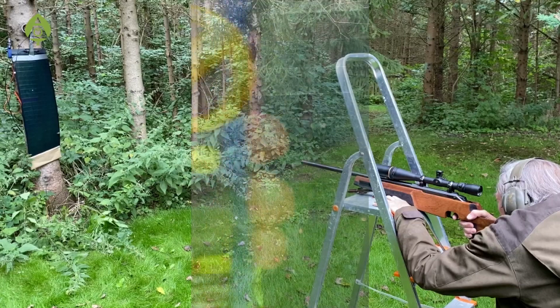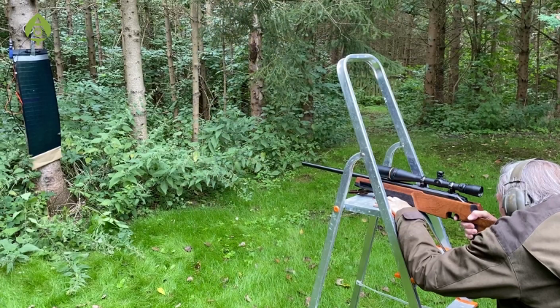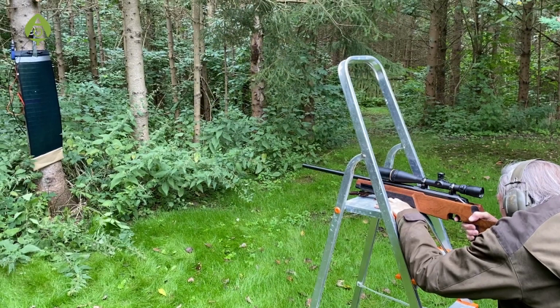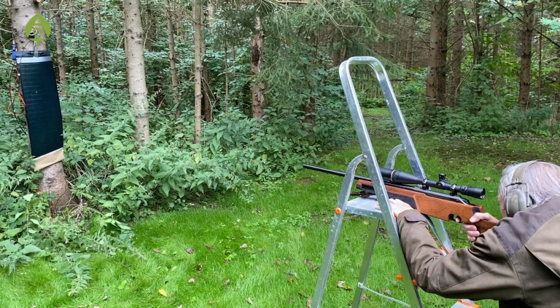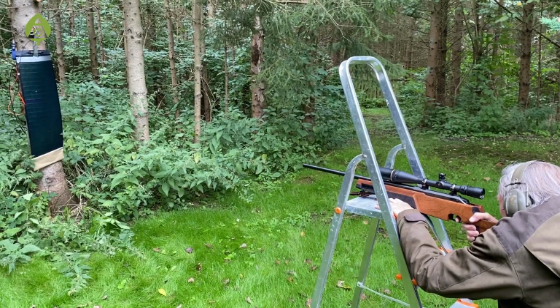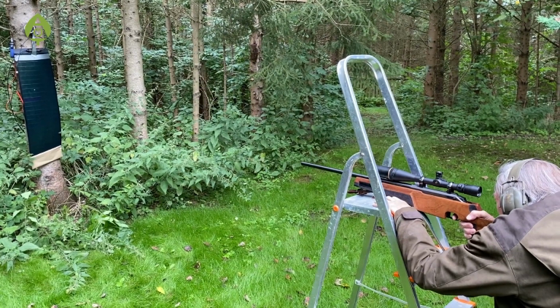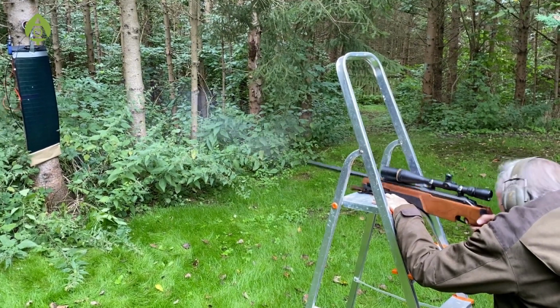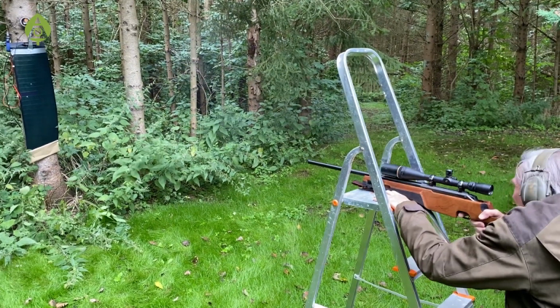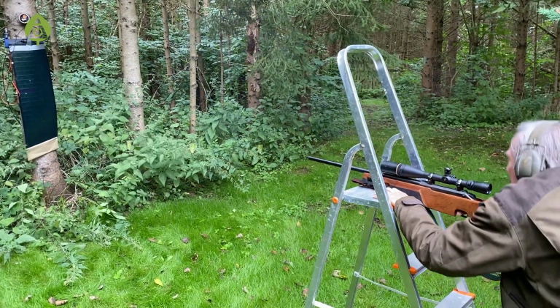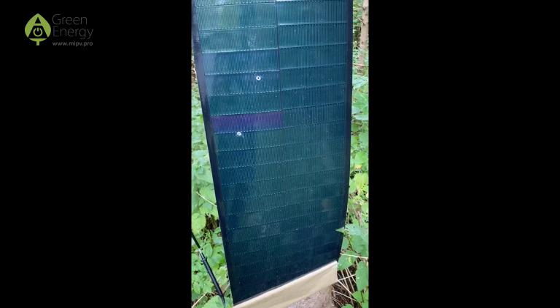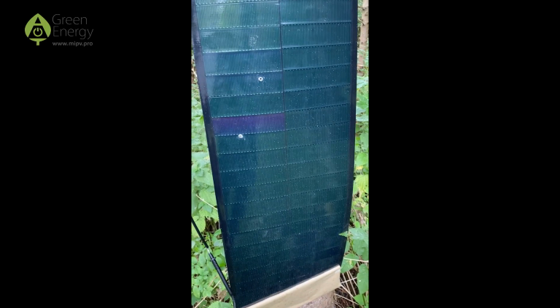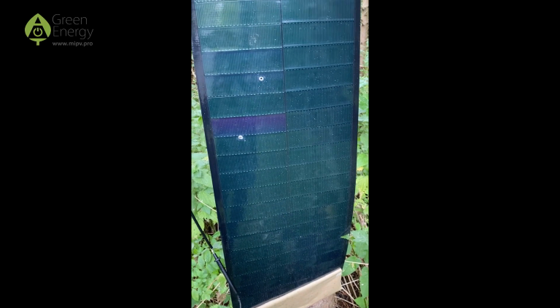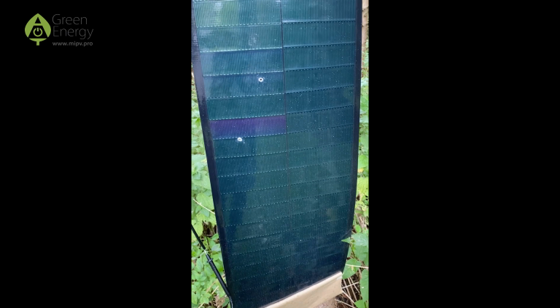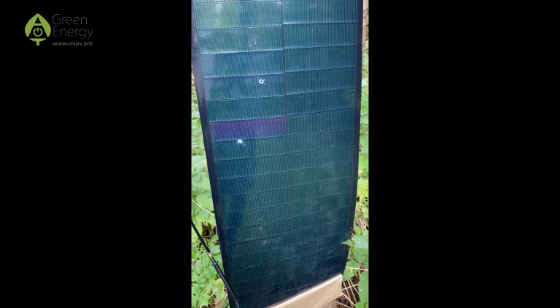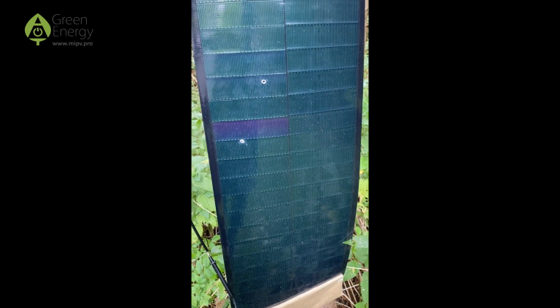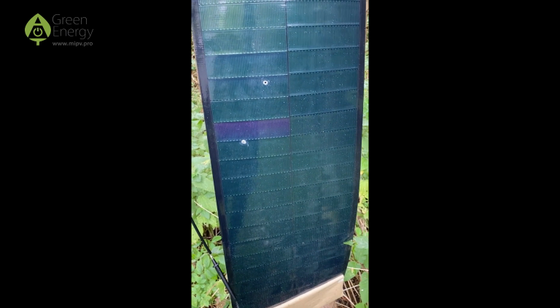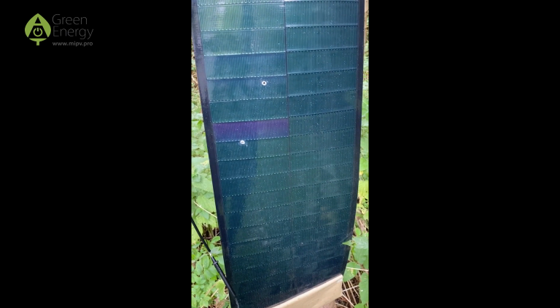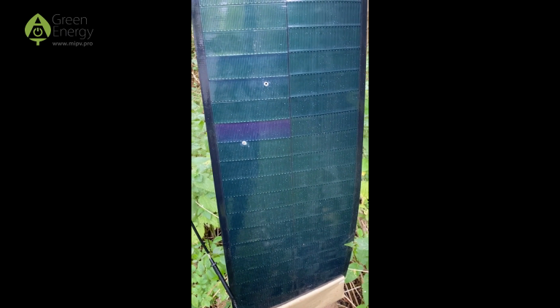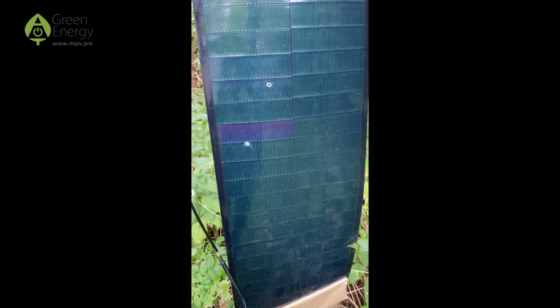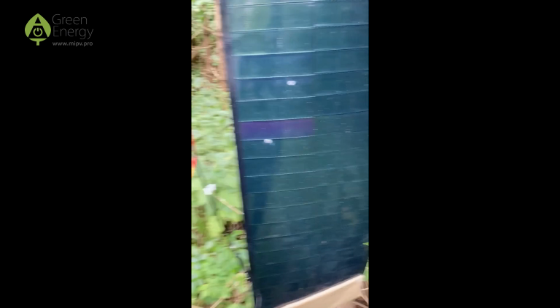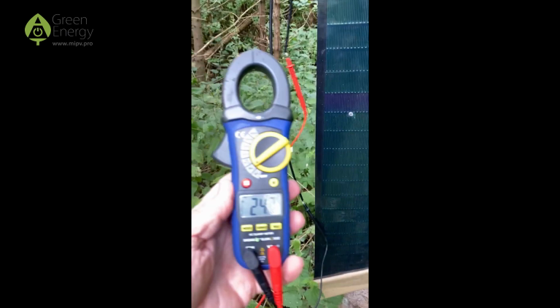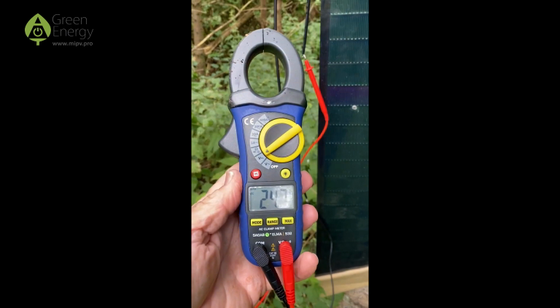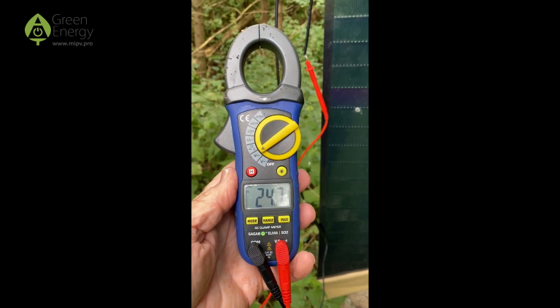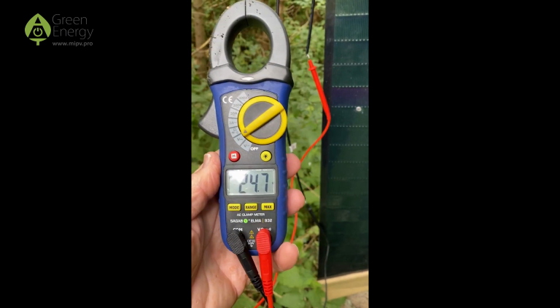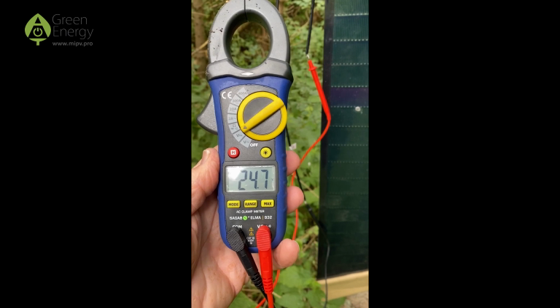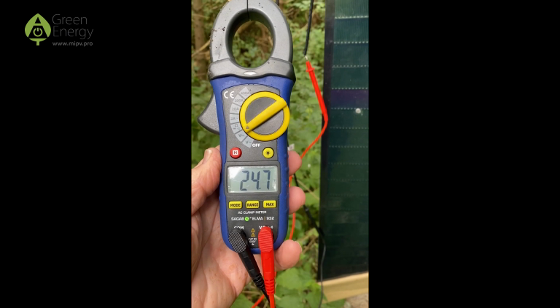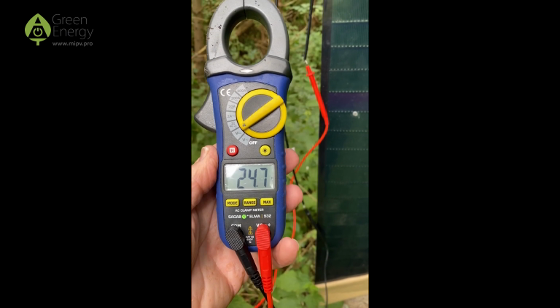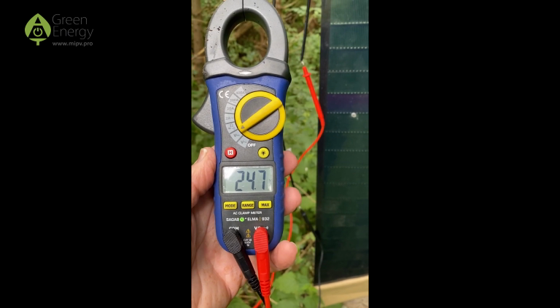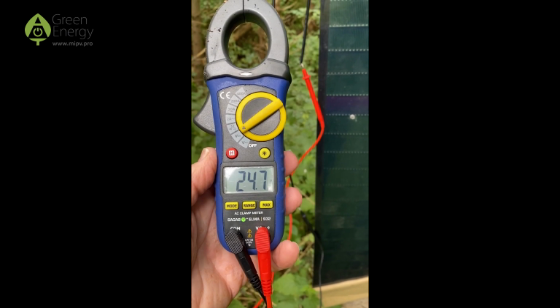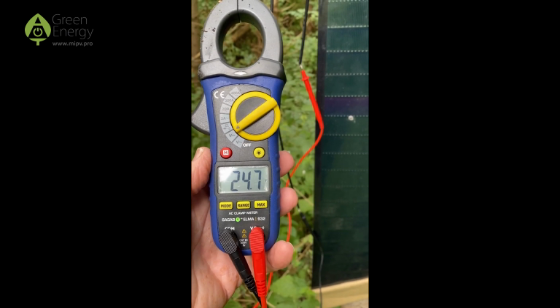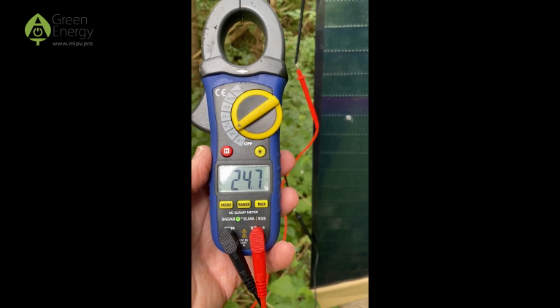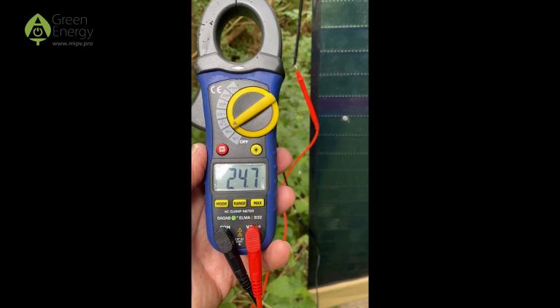Now we'll move on to a heavy caliber. The next bullet hole is from a Swedish launcher. Did anything happen? No. It still continues to produce electricity.